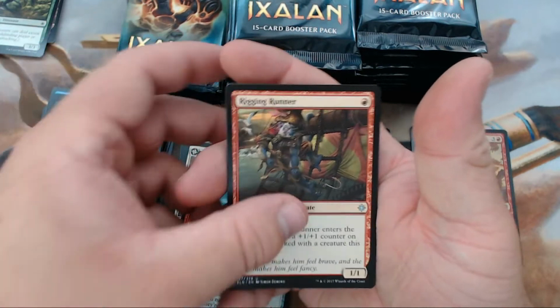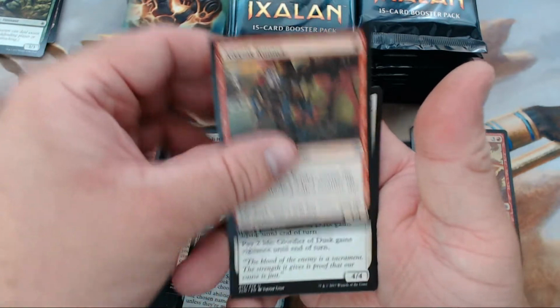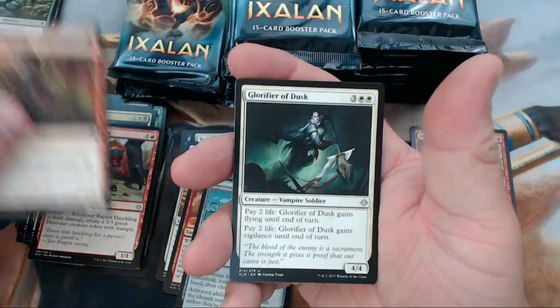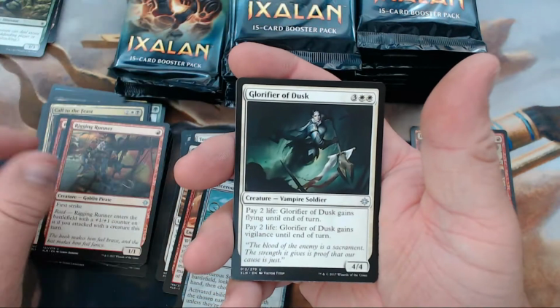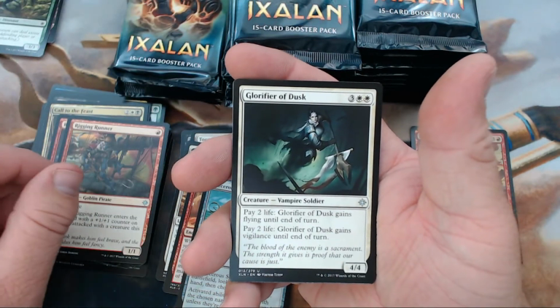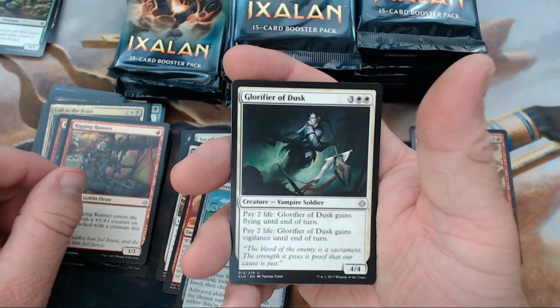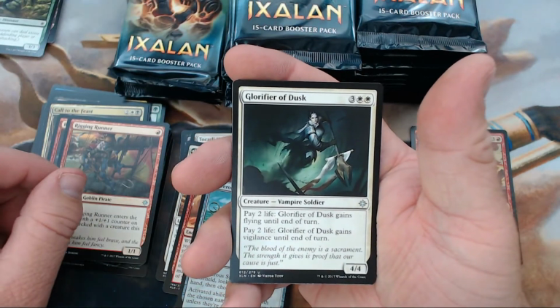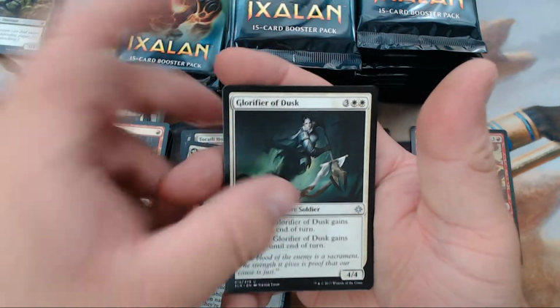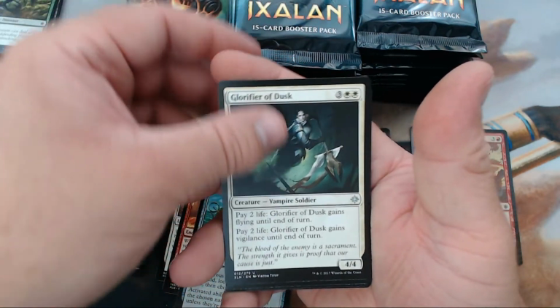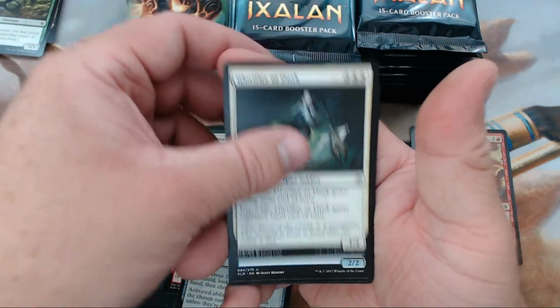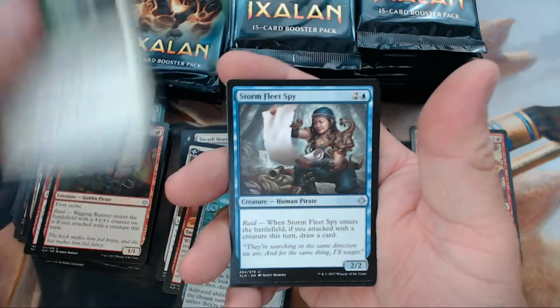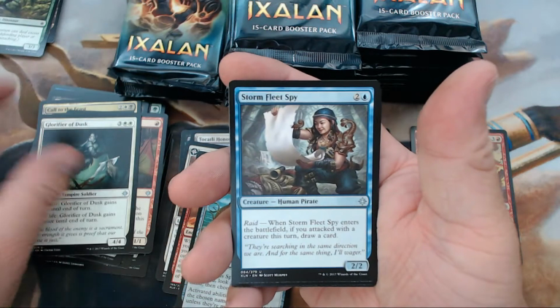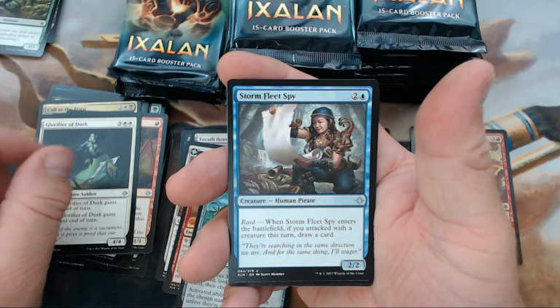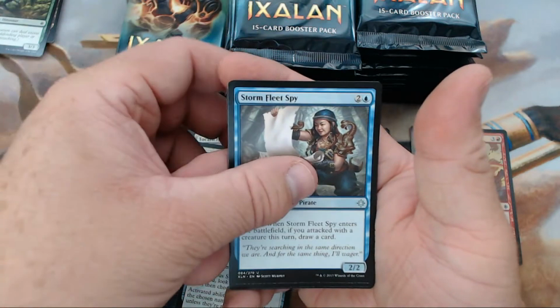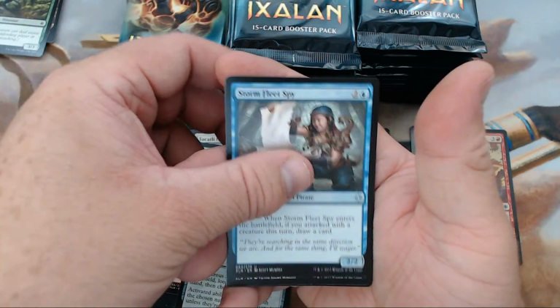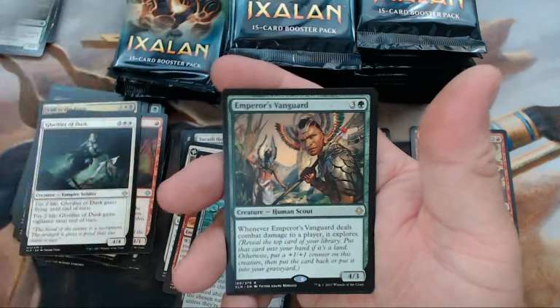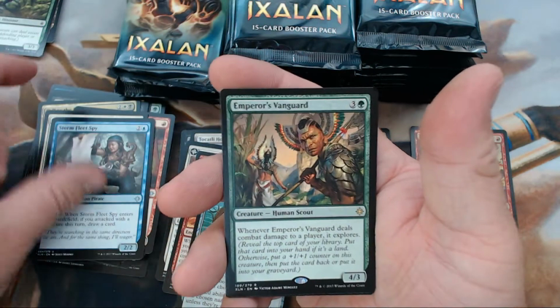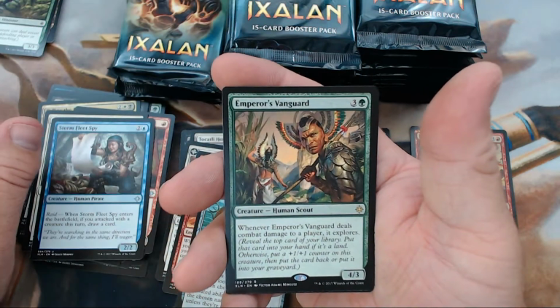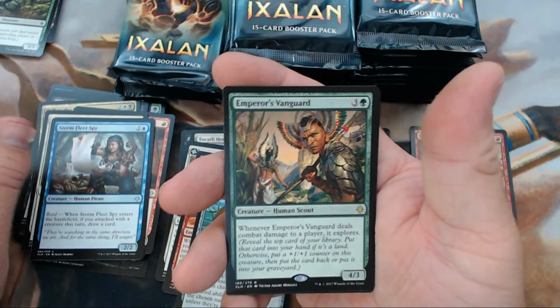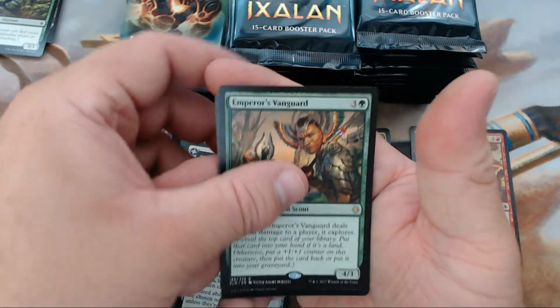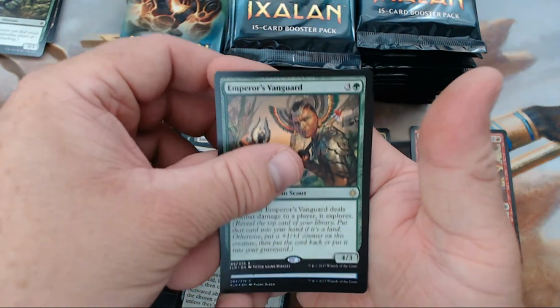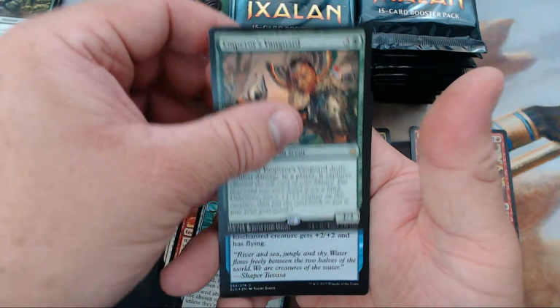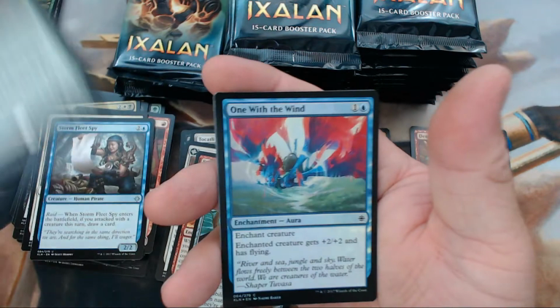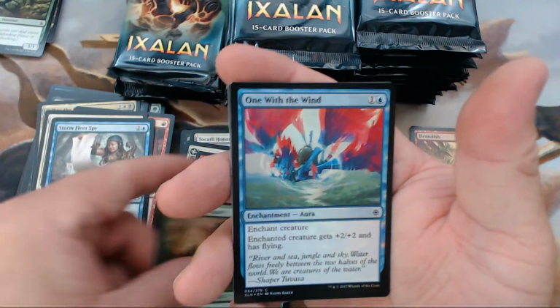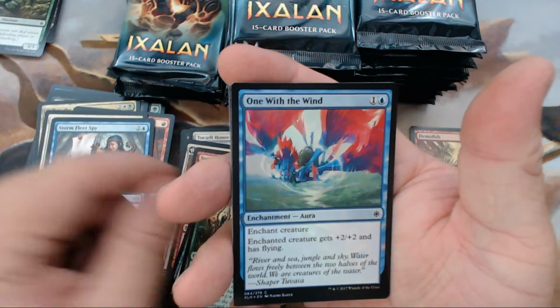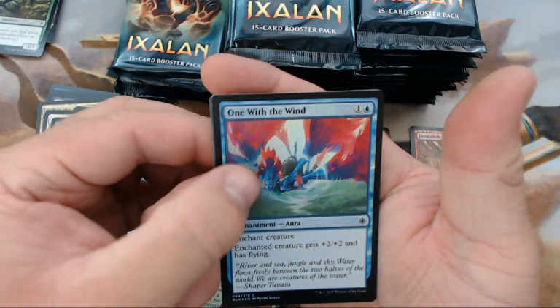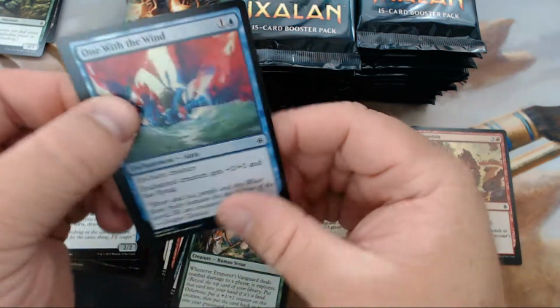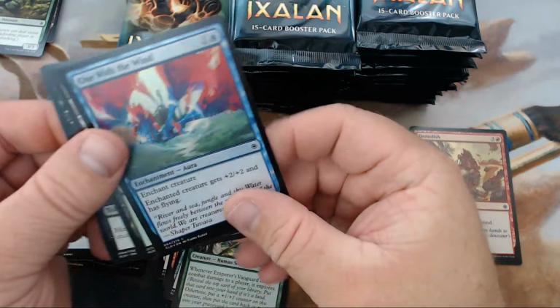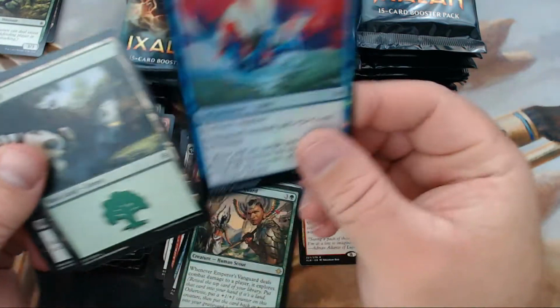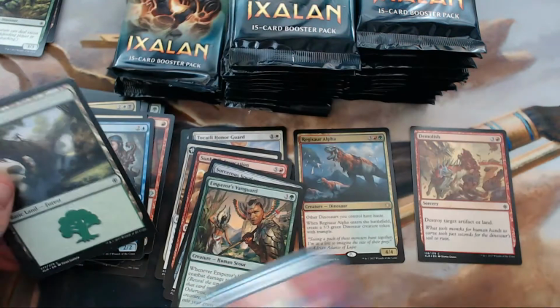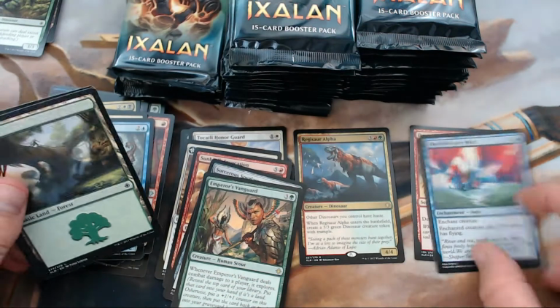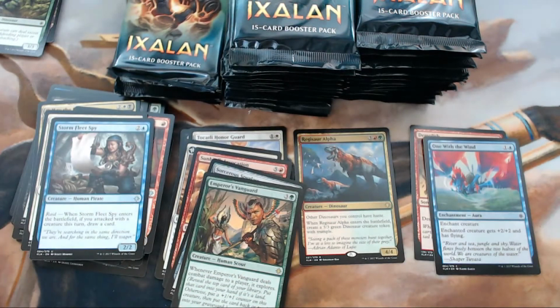All right, we have Rigging Runner, Glorifier of Dusk, Storm Fleet Spy, and our rare is Emperor's Vanguard — with a foil One with the Wind. We'll go ahead and take that.